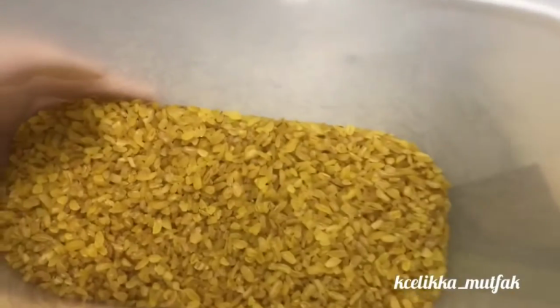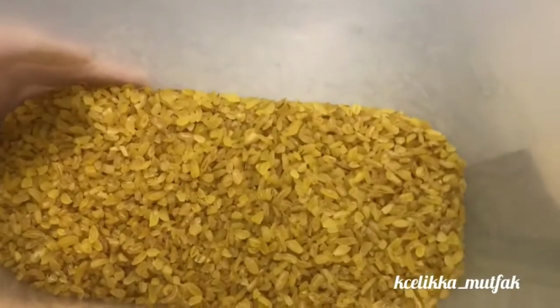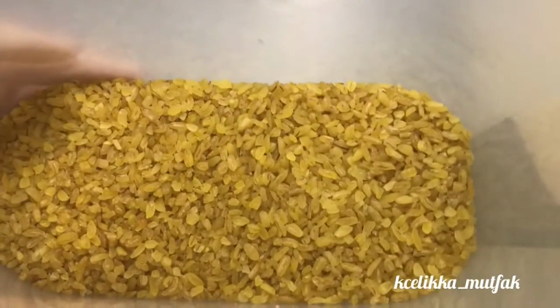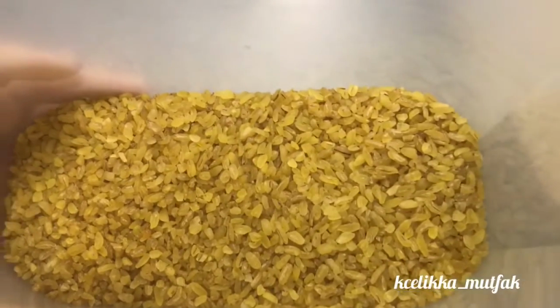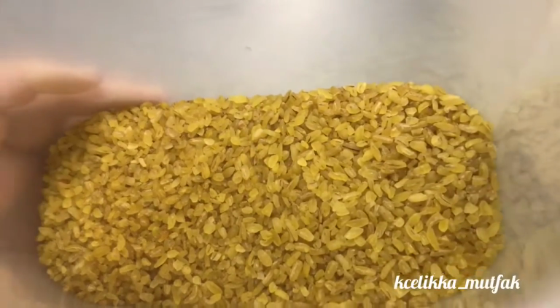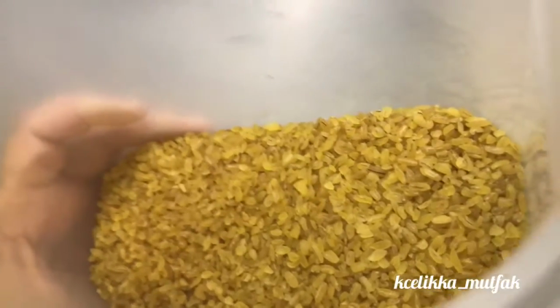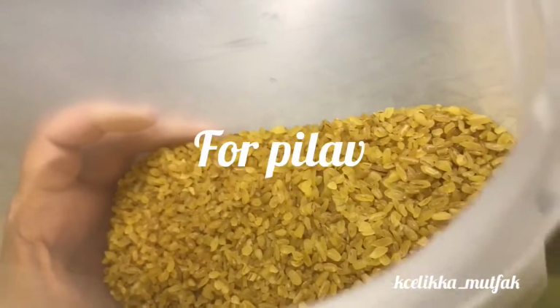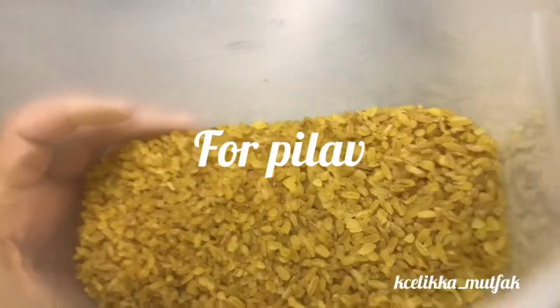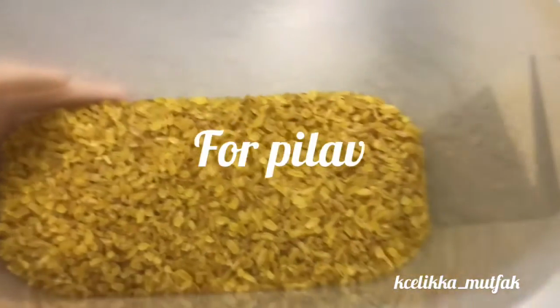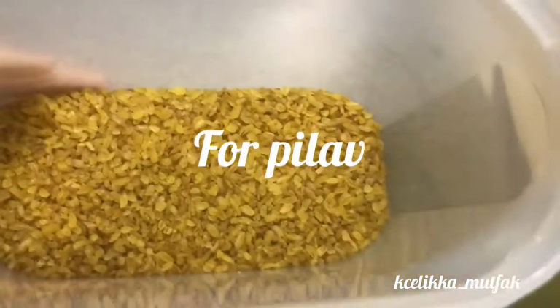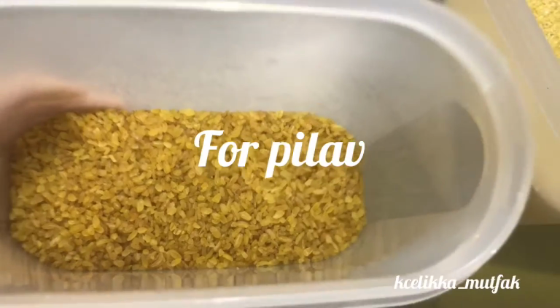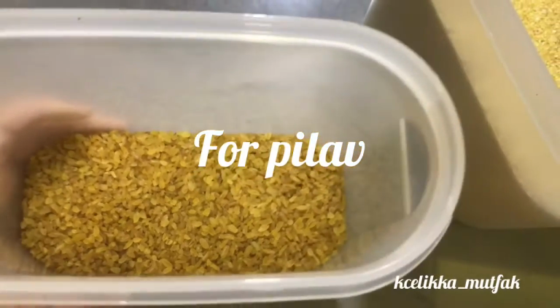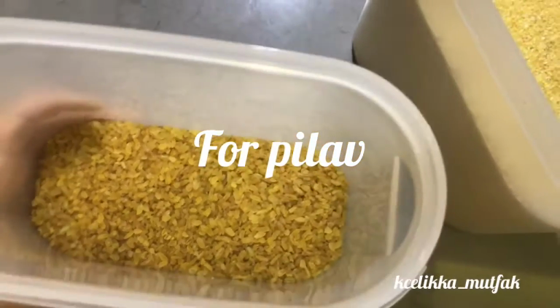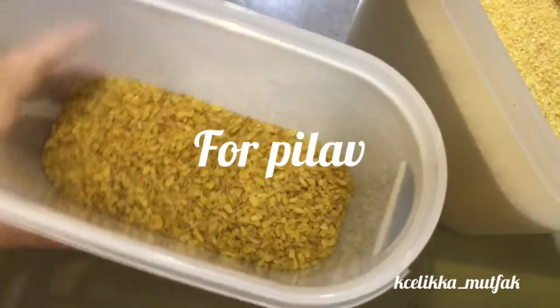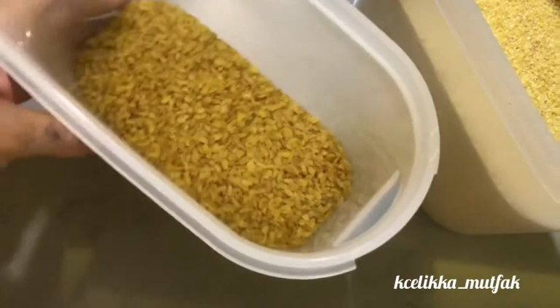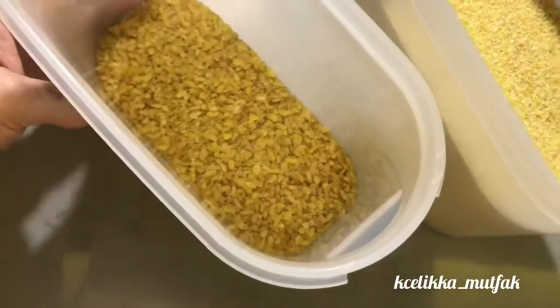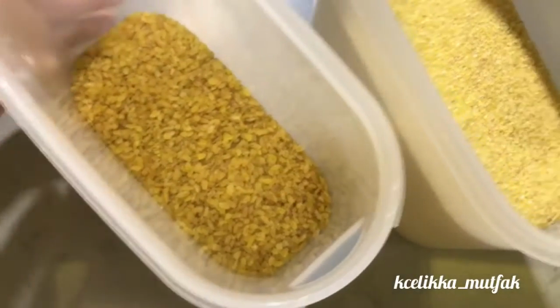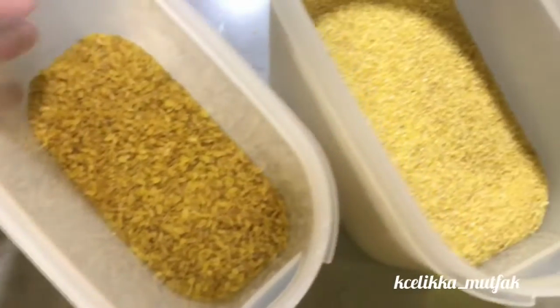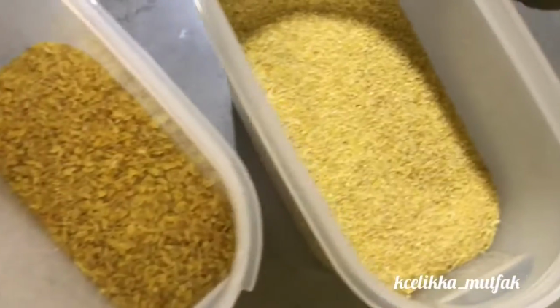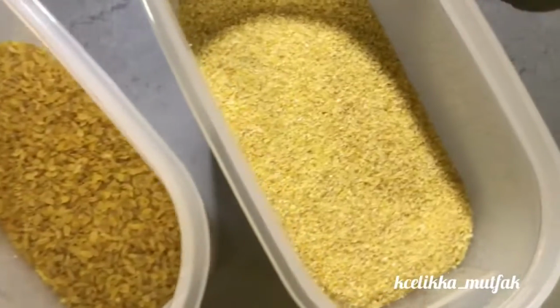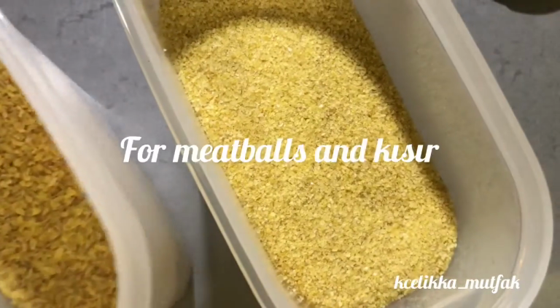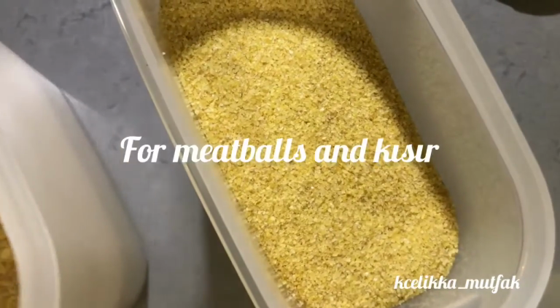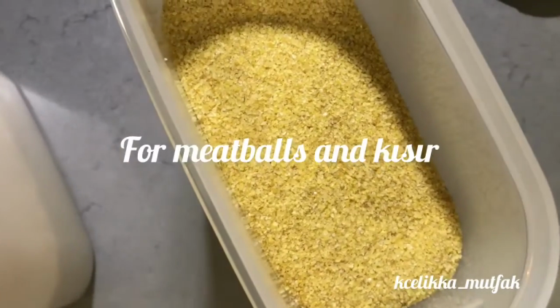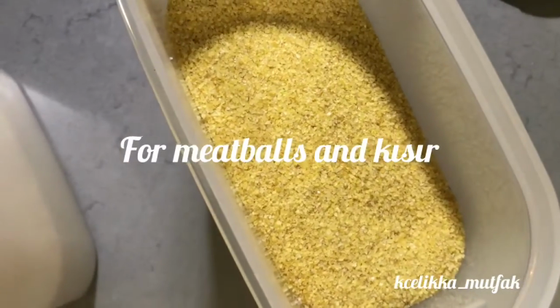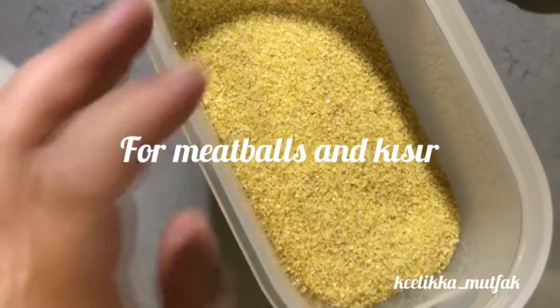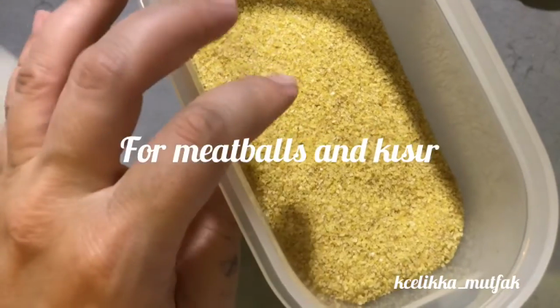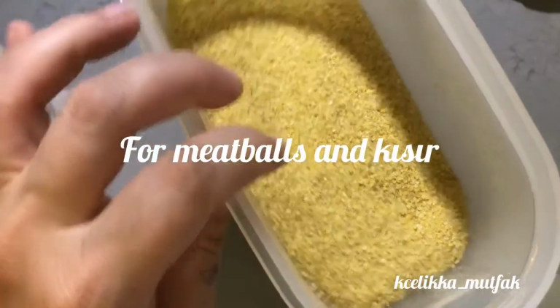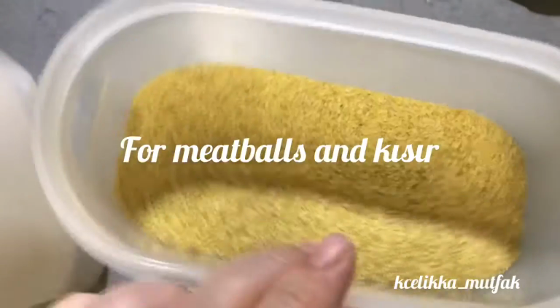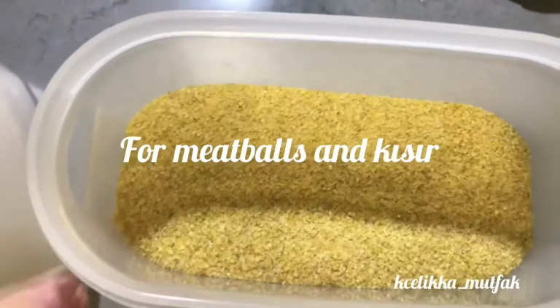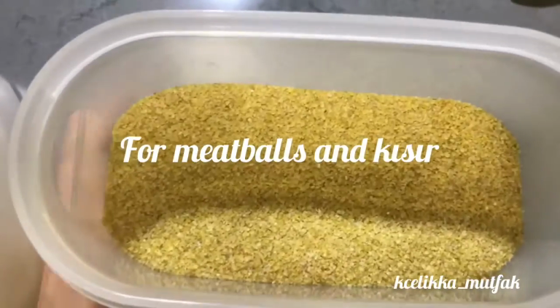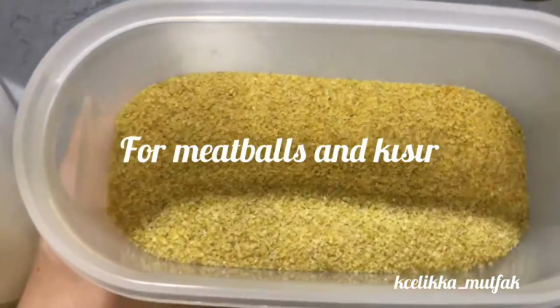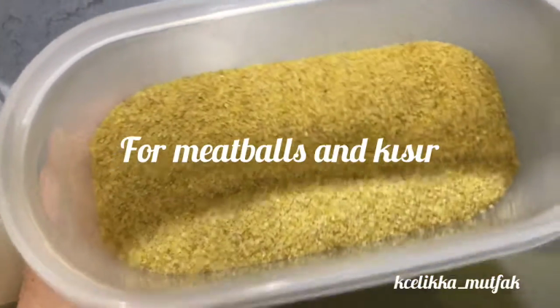Usually kısır is made of the finest bulgur, like sand as you see. But today I am going to introduce you to the medium size bulgur of Malatya — it's called orta bulgur.